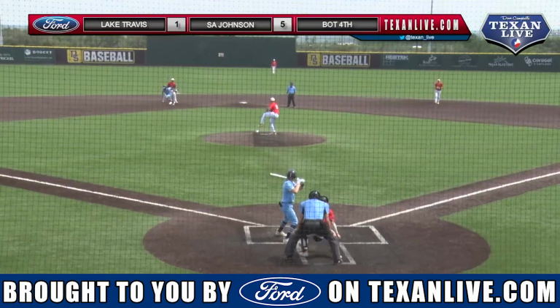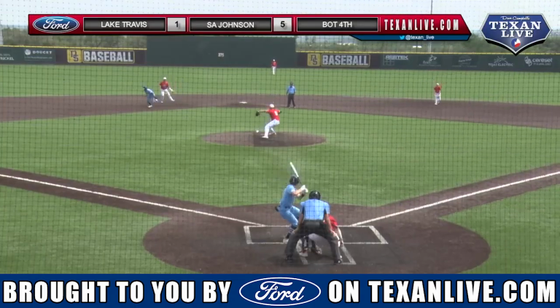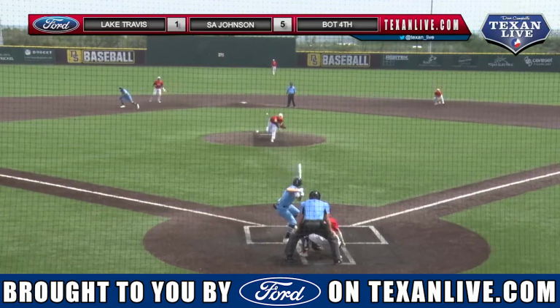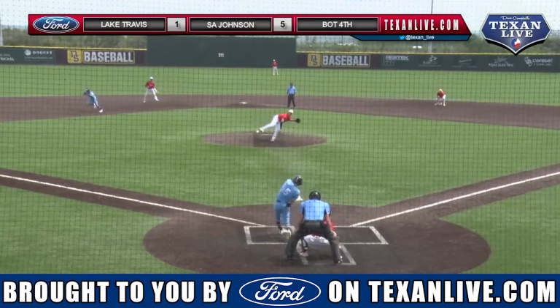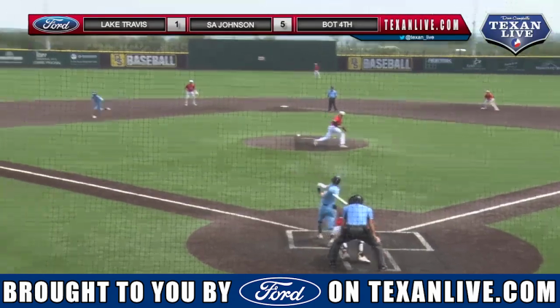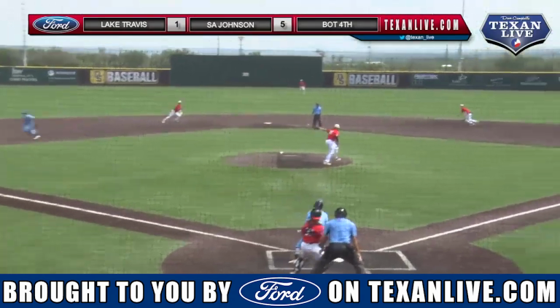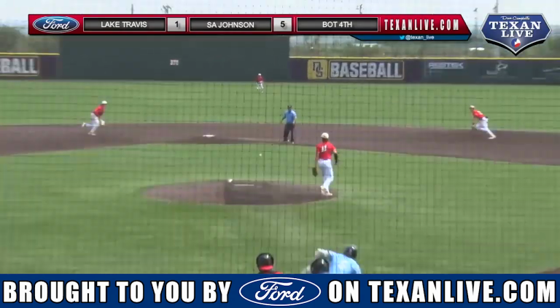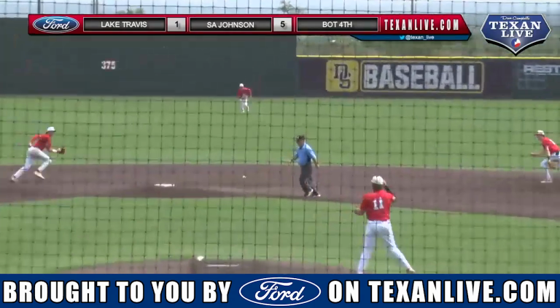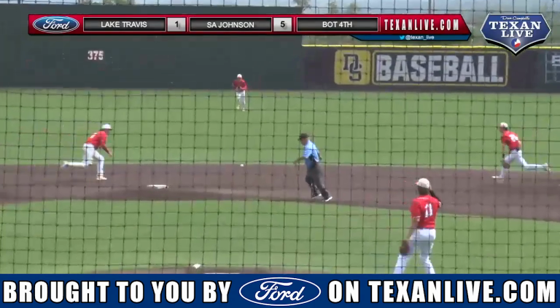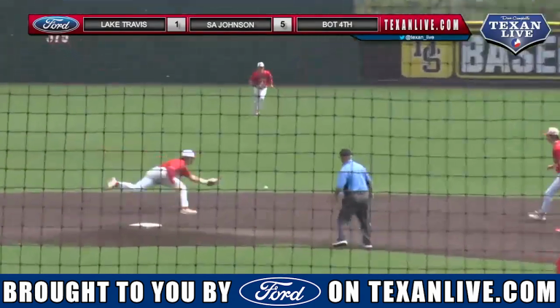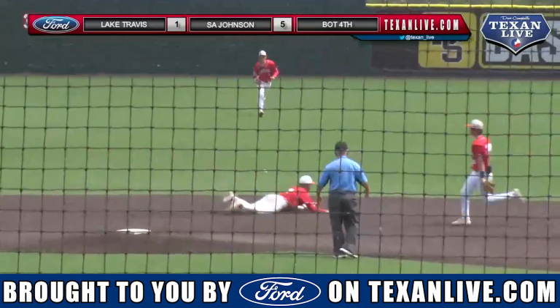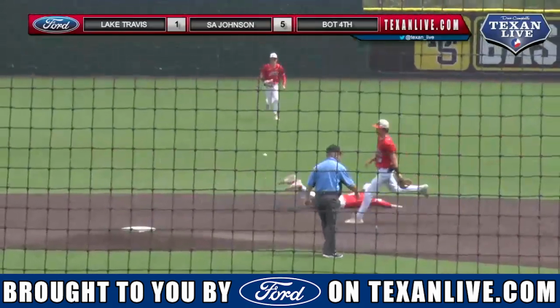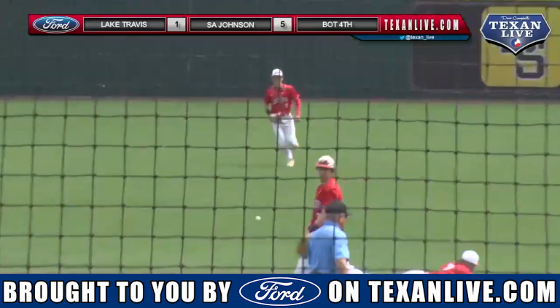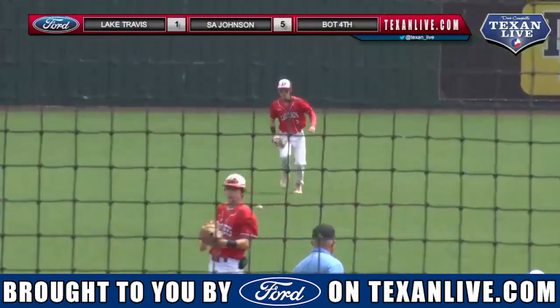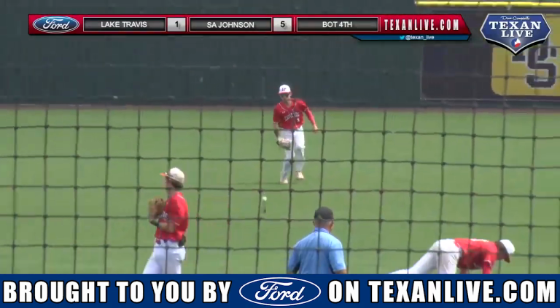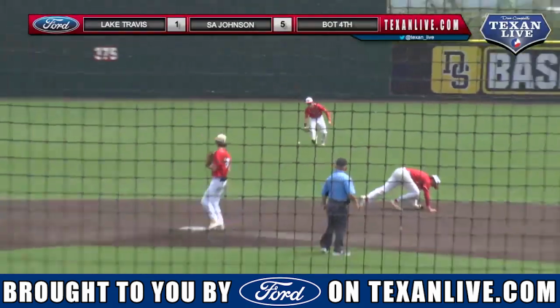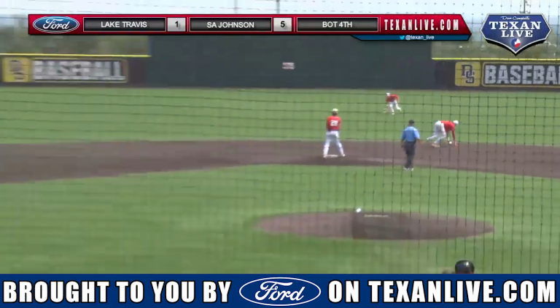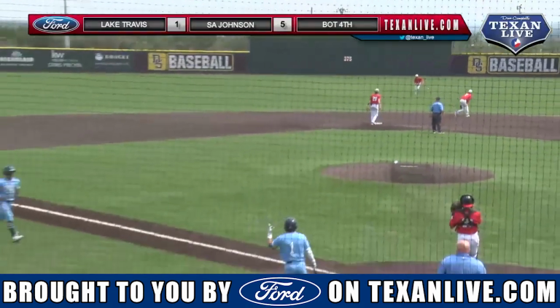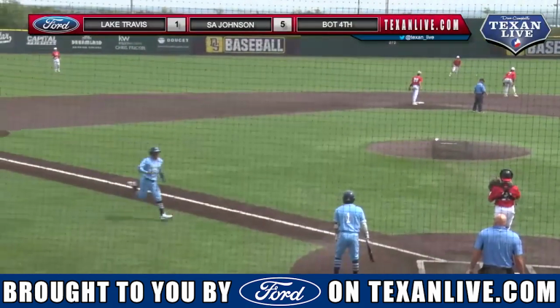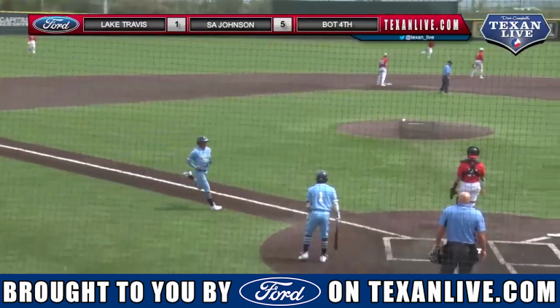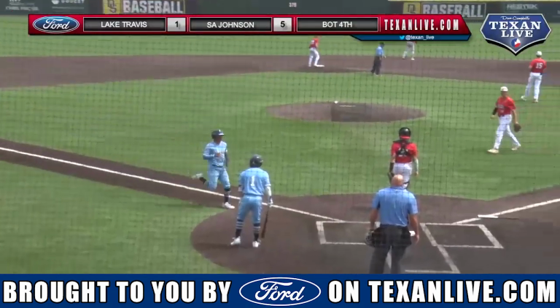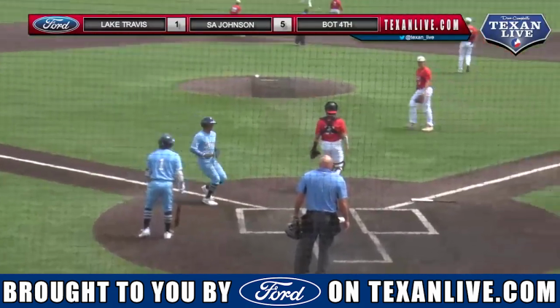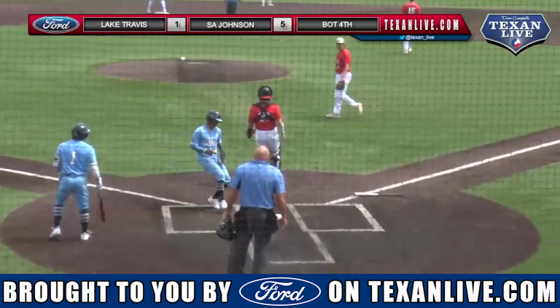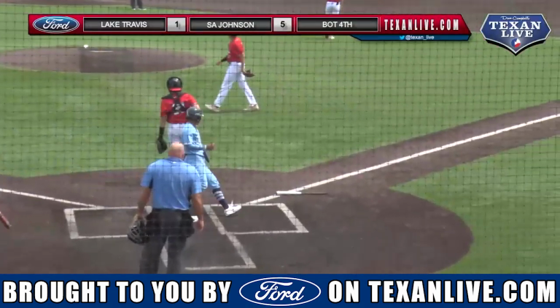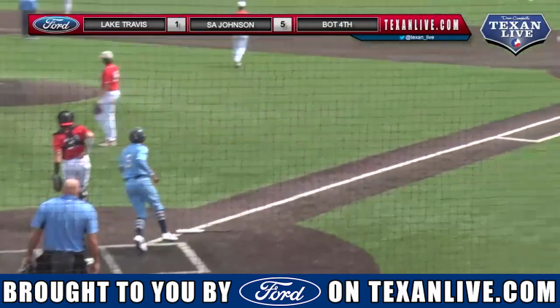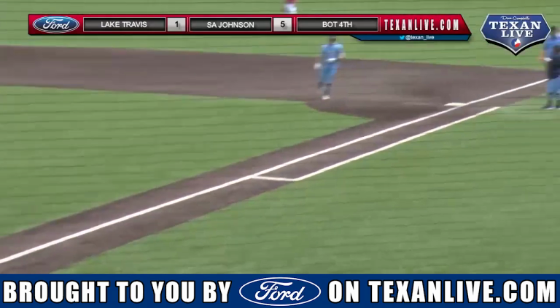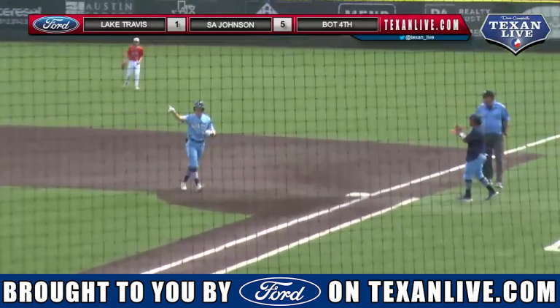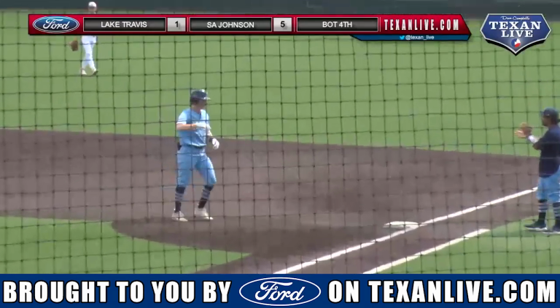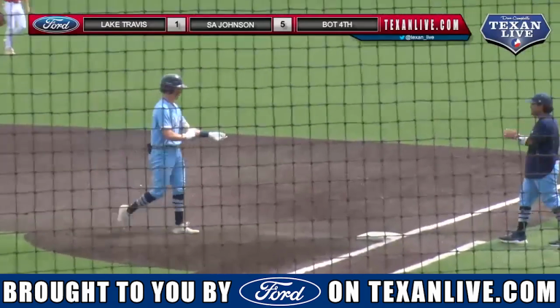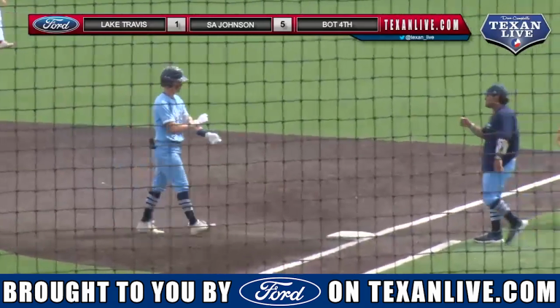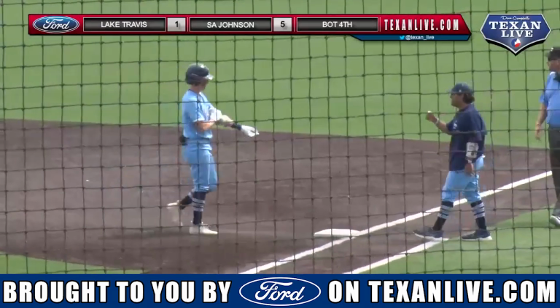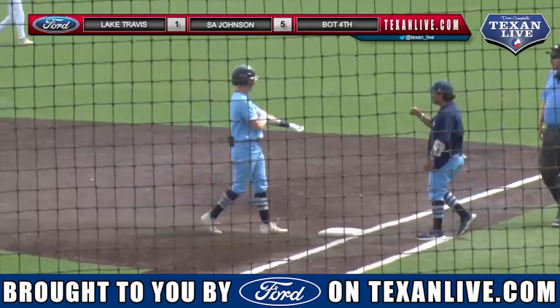And runner goes, hit and run back up the middle — he is going to get up and out into center field and that is going to score Kaysen Cunningham for run number six here for Johnson.